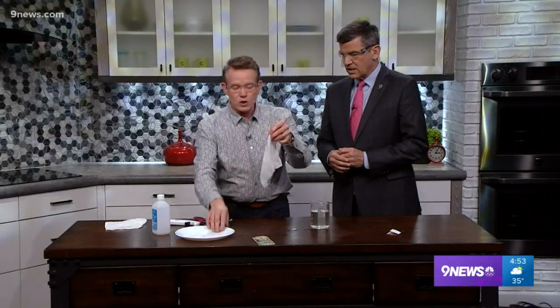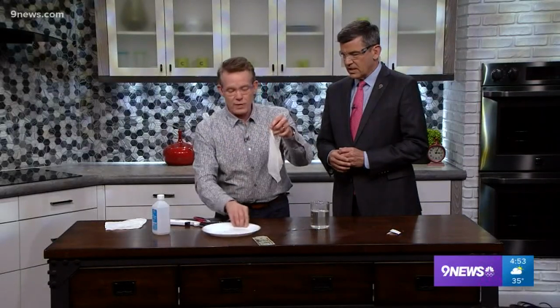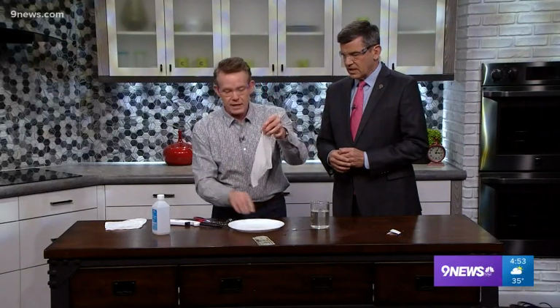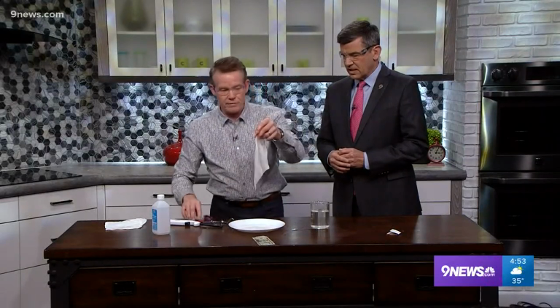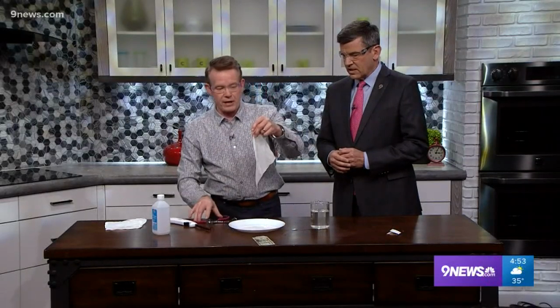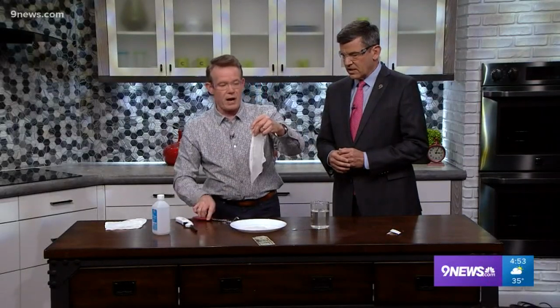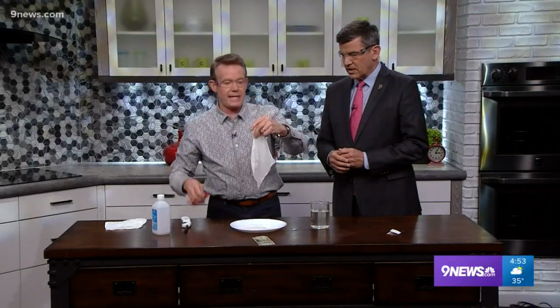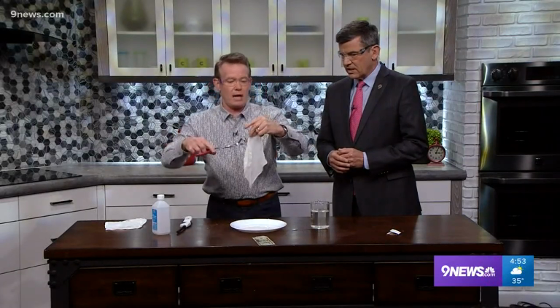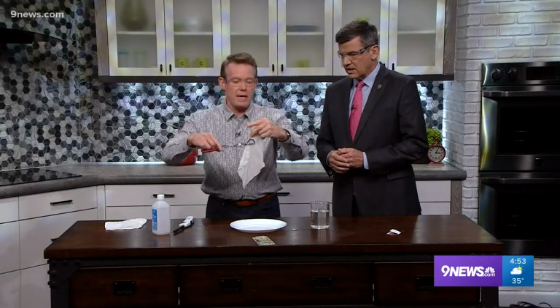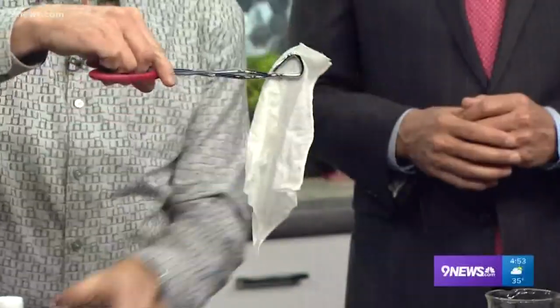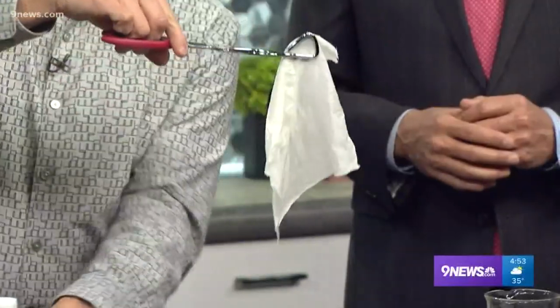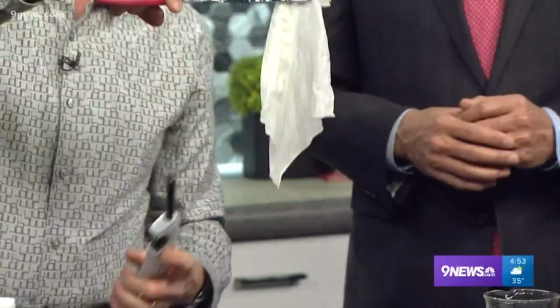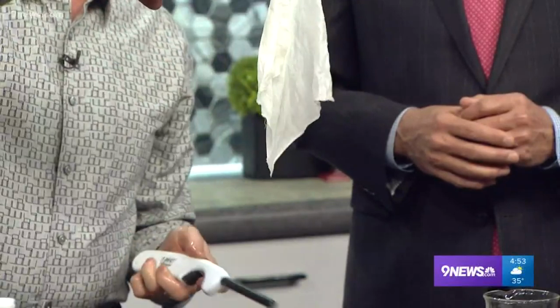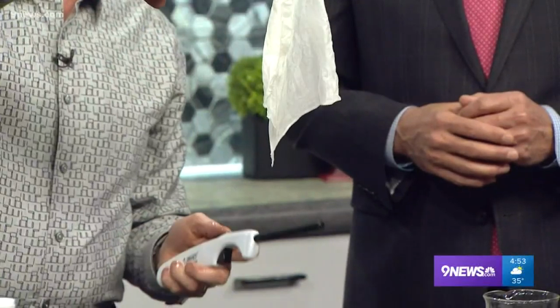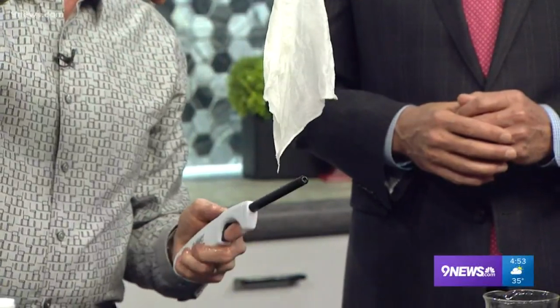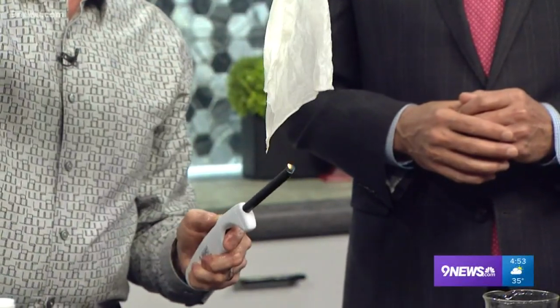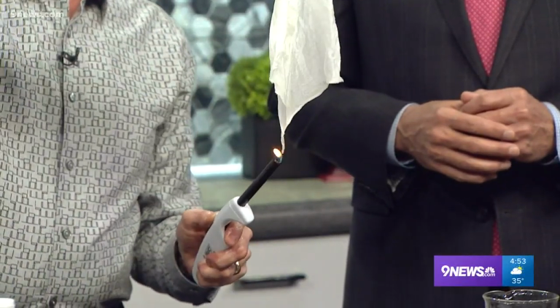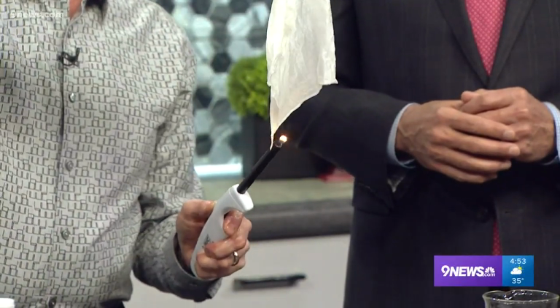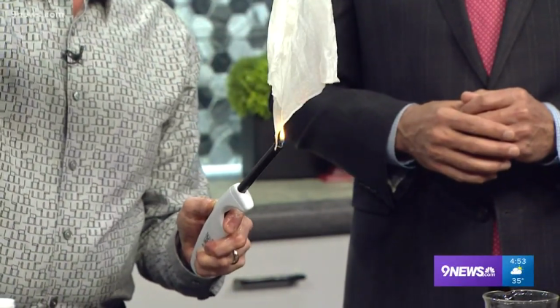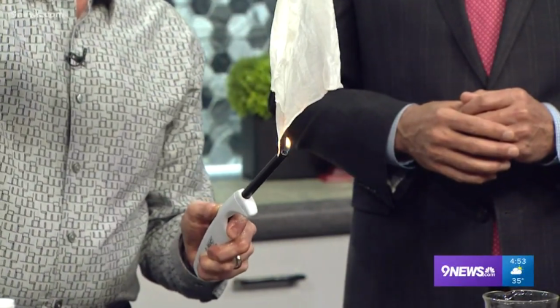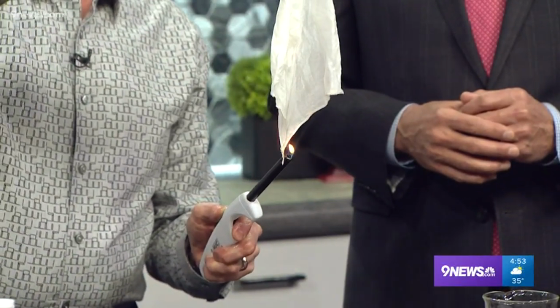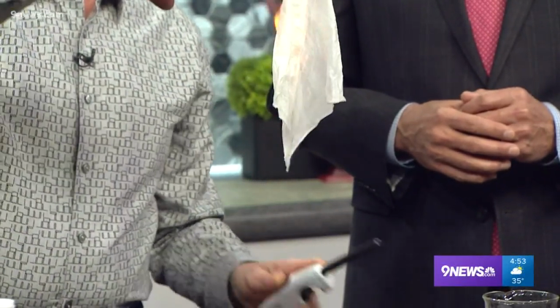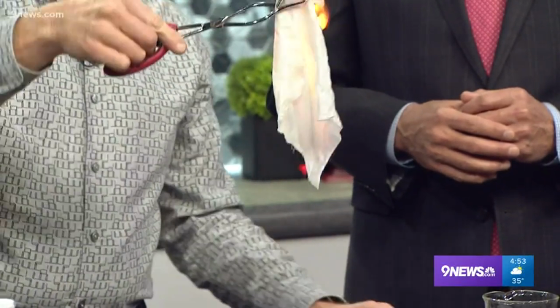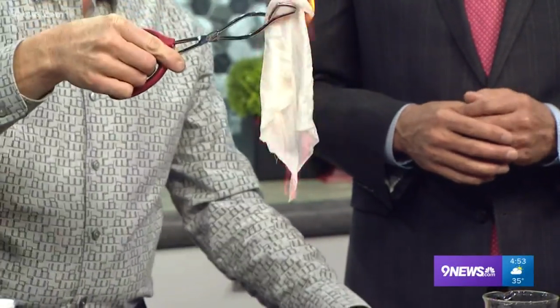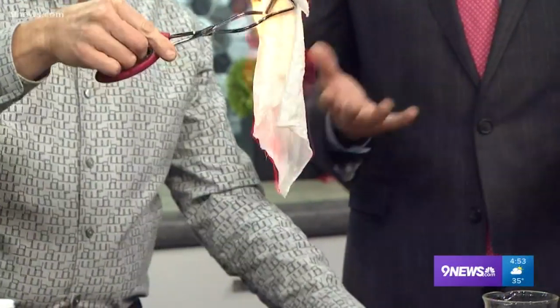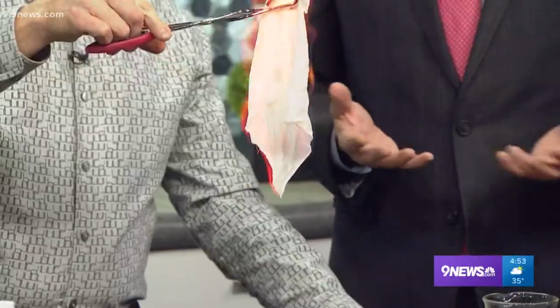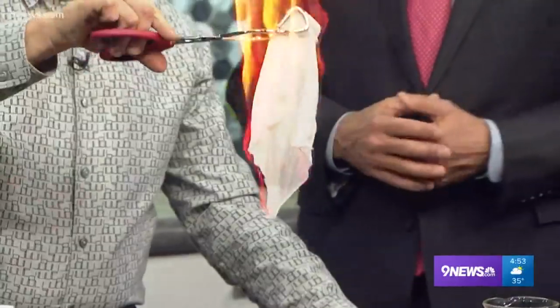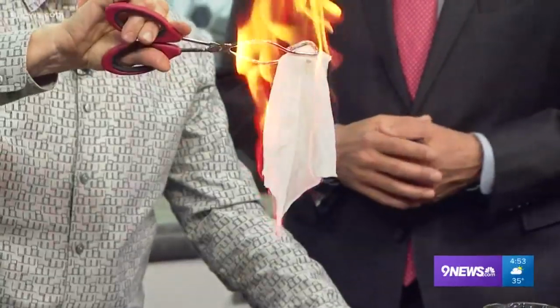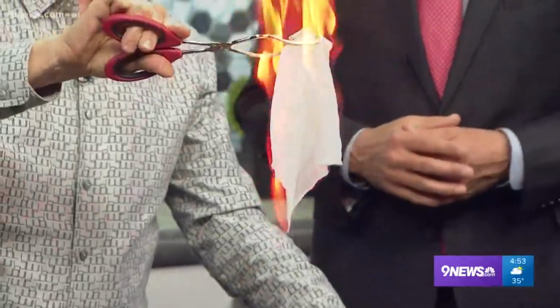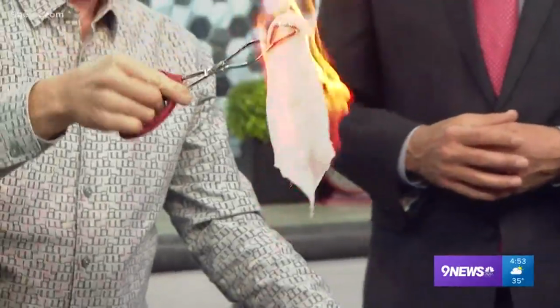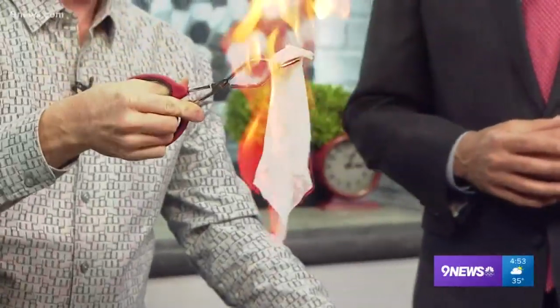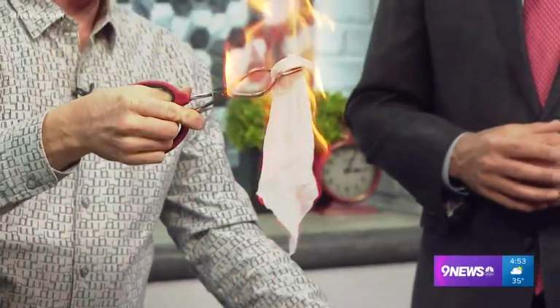So when this catches on fire, it heats up. And when it heats up, guess what starts to evaporate? The water. So the water, believe it or not, cools it down.